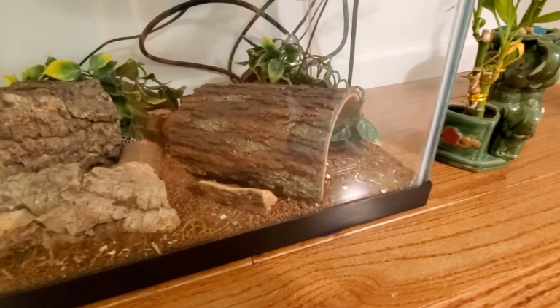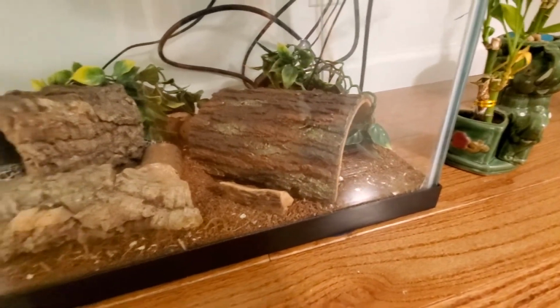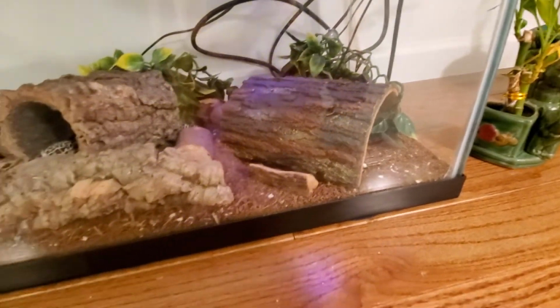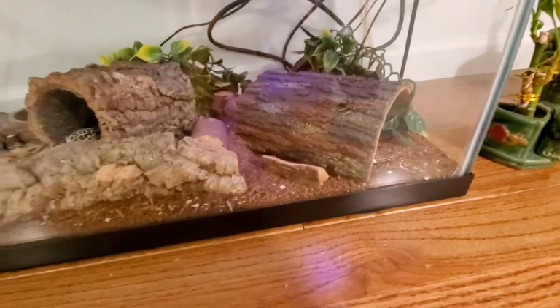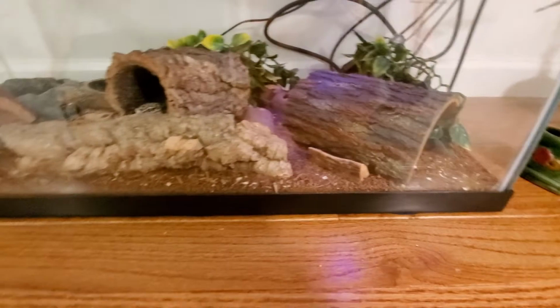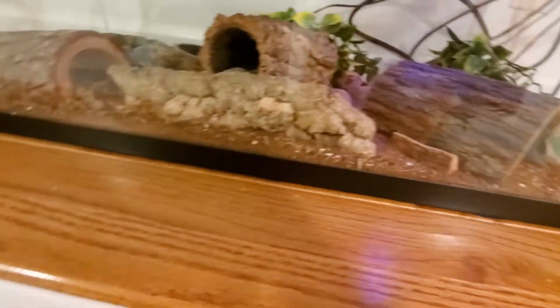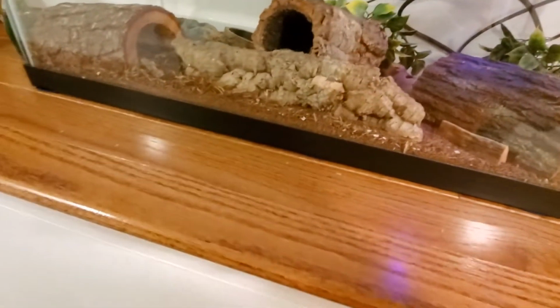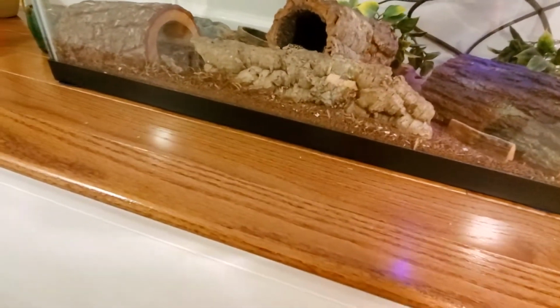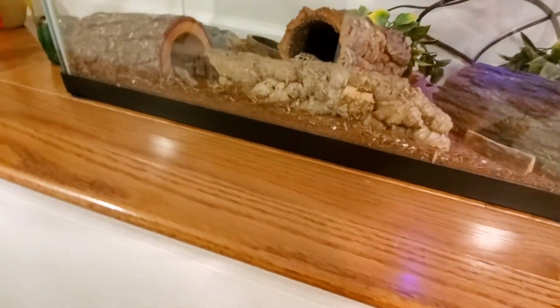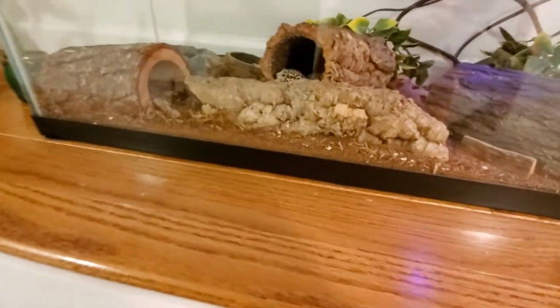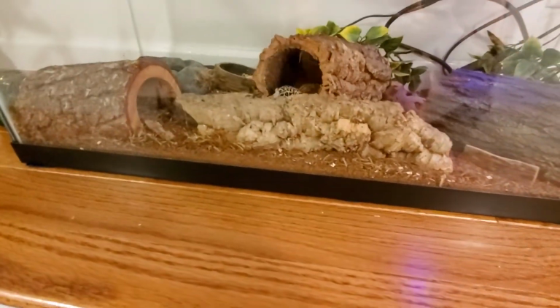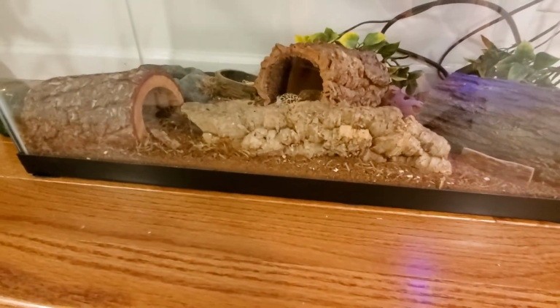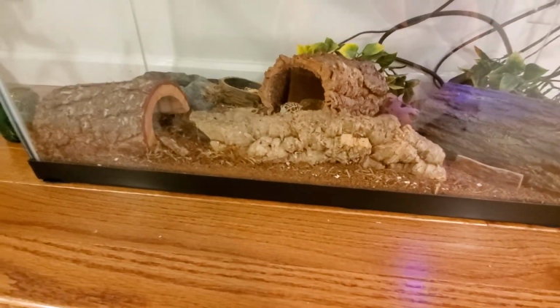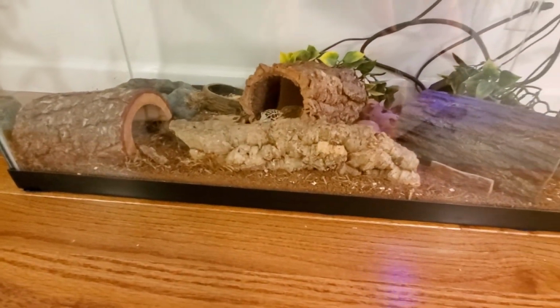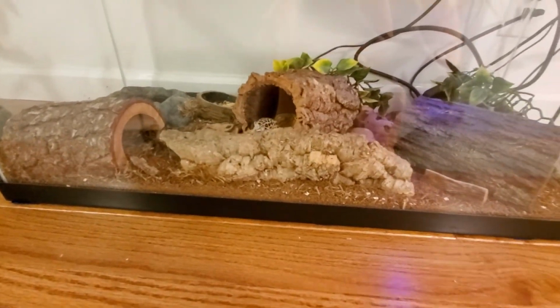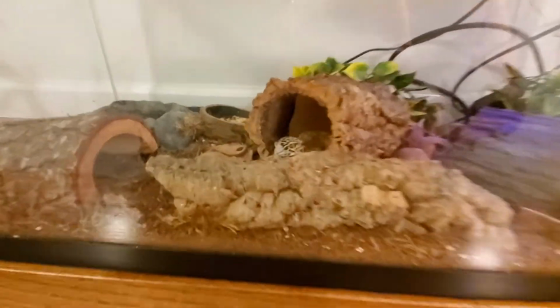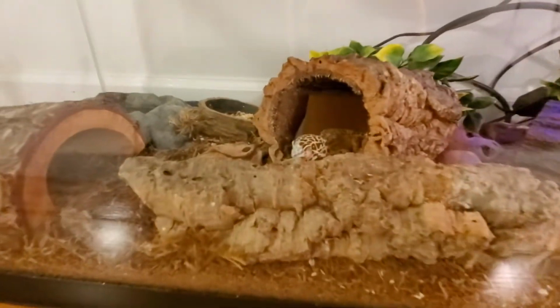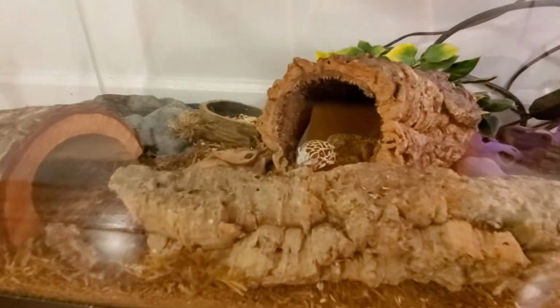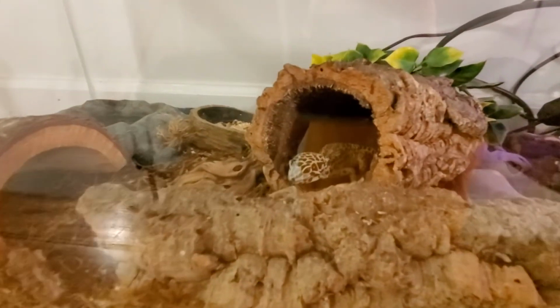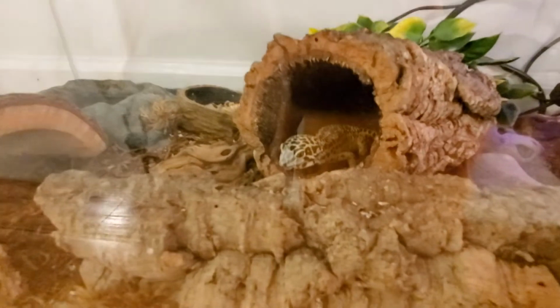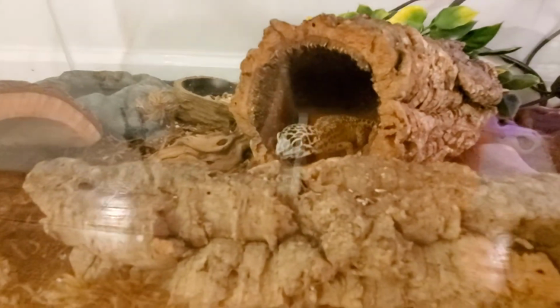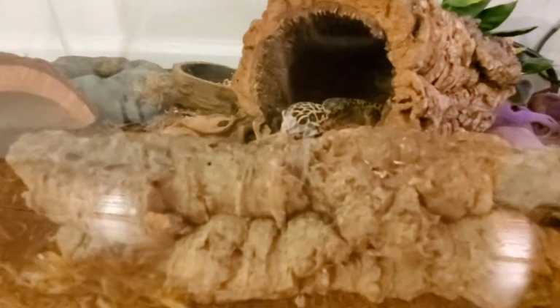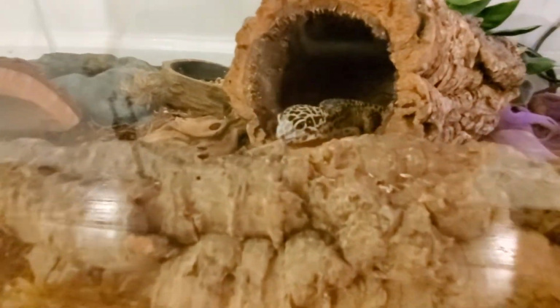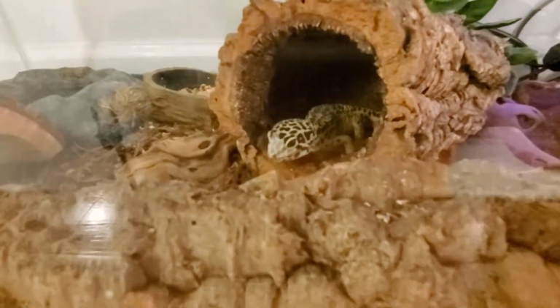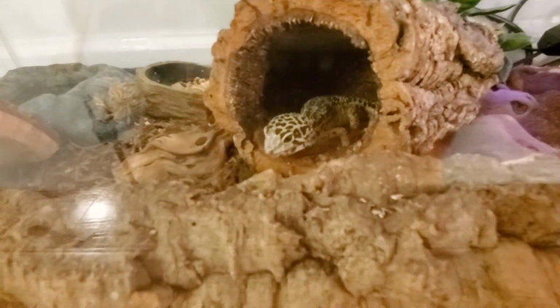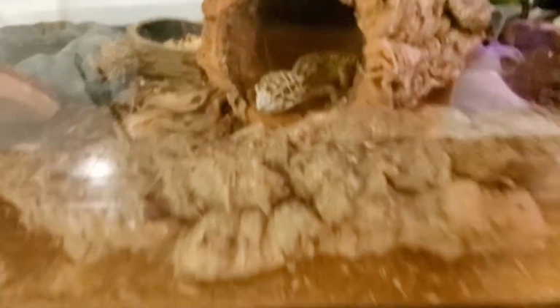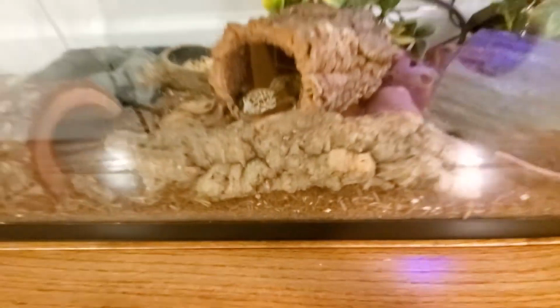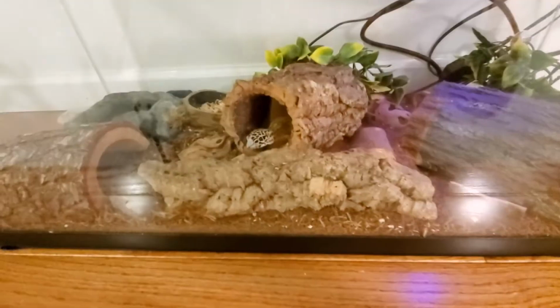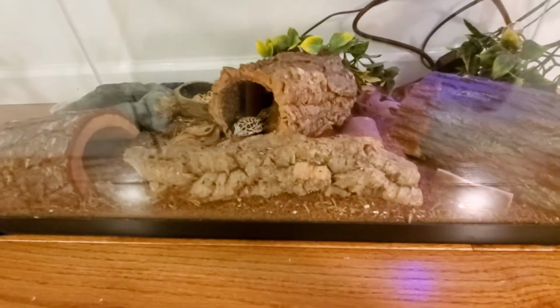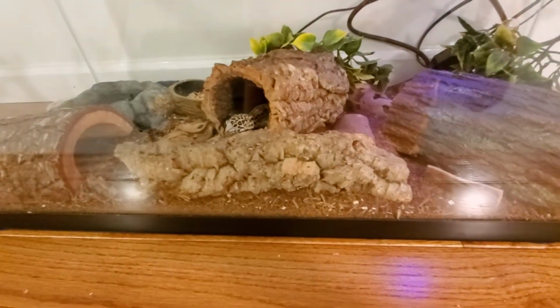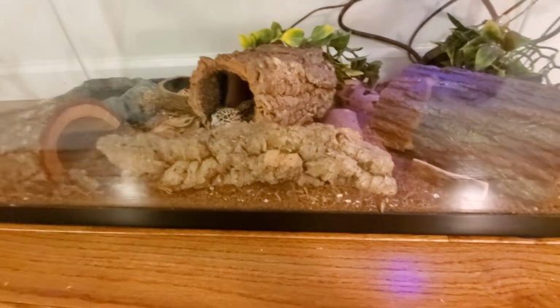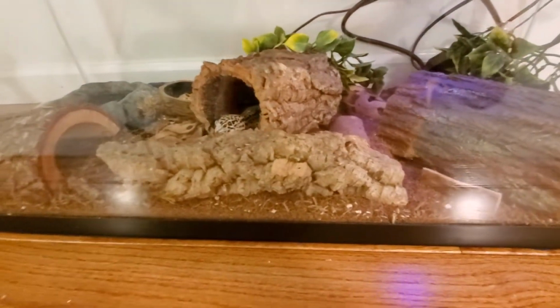They're a prey animal in the wild, so they like to hide in crevices.